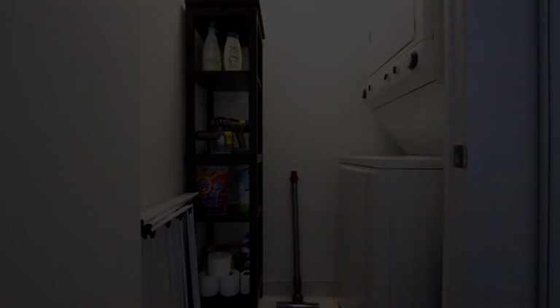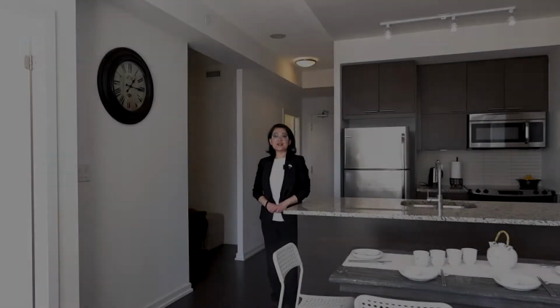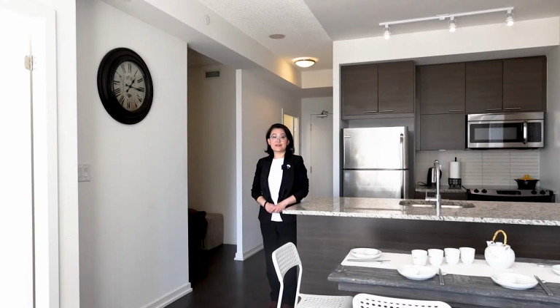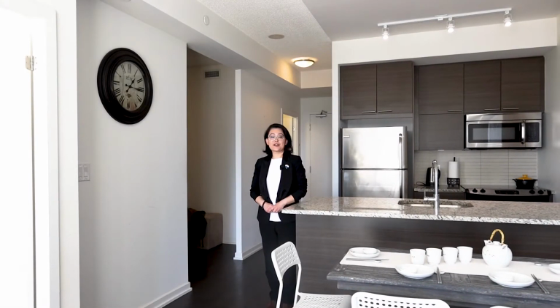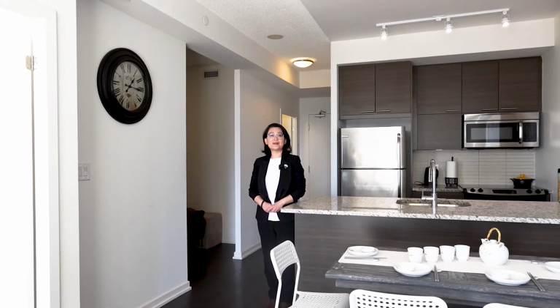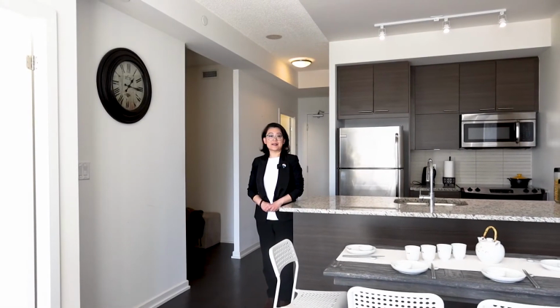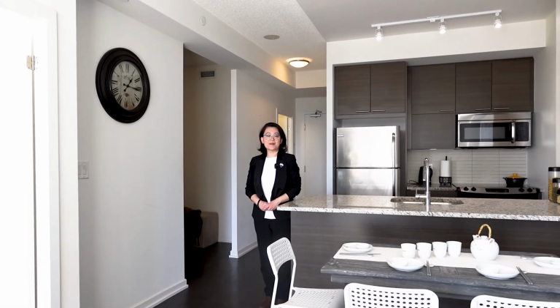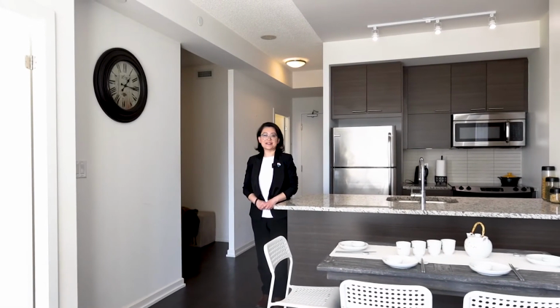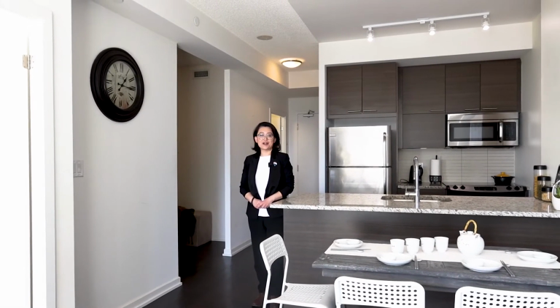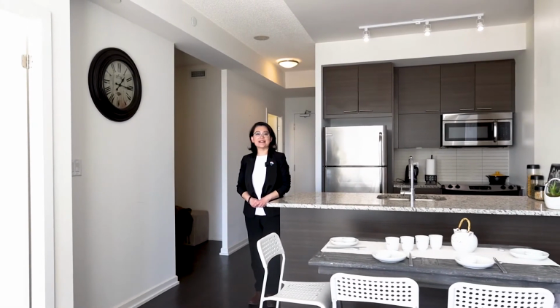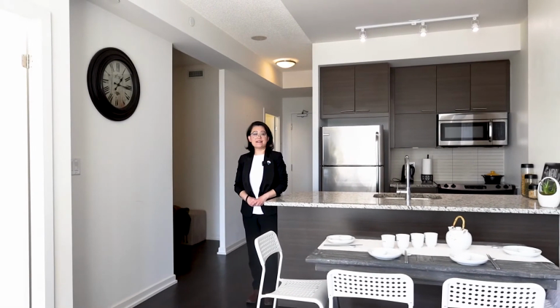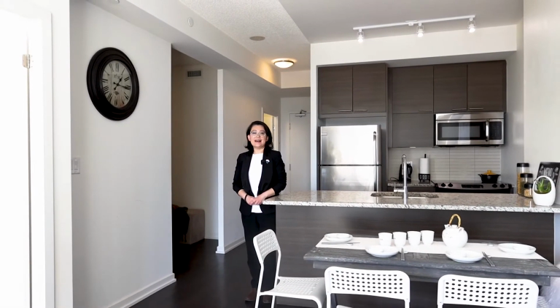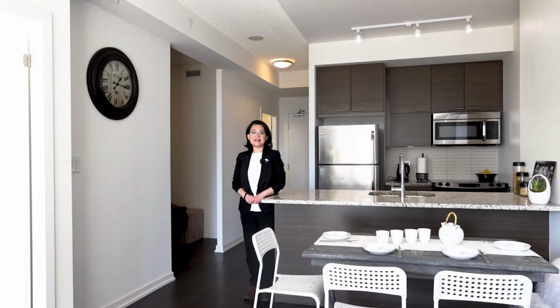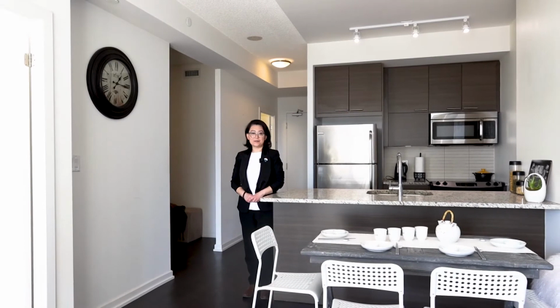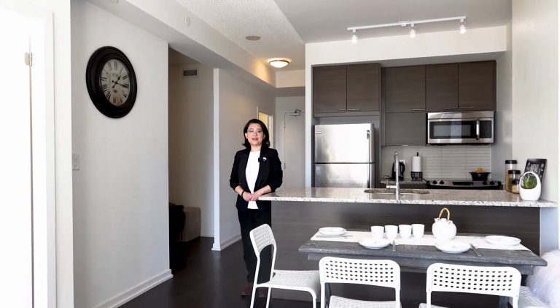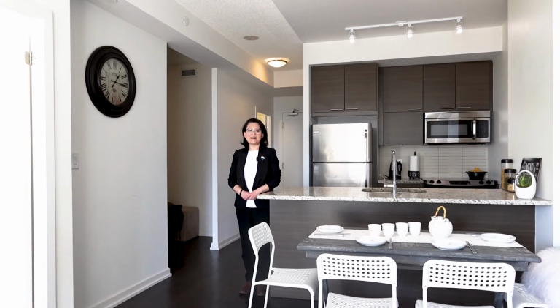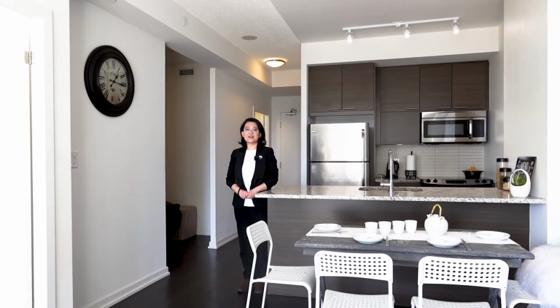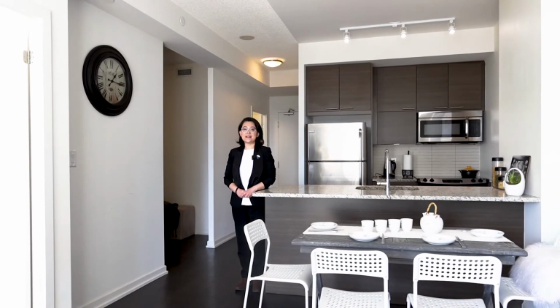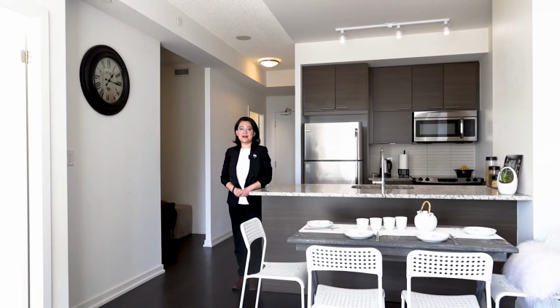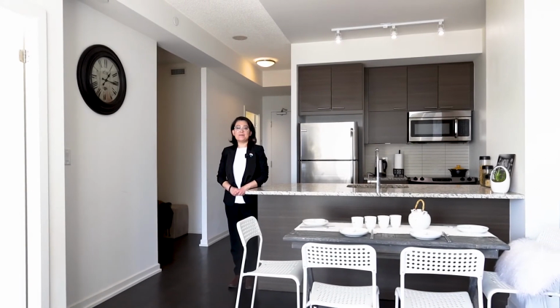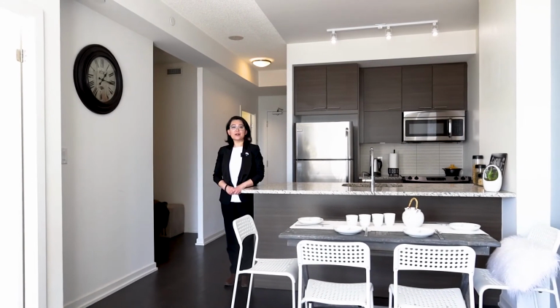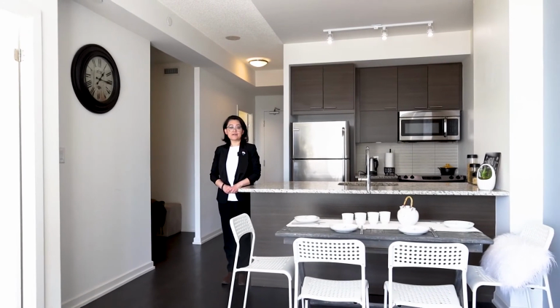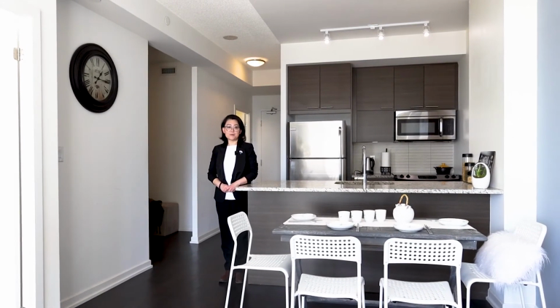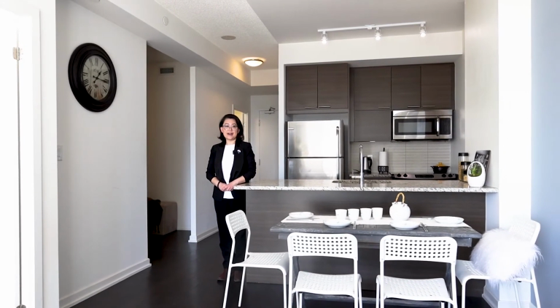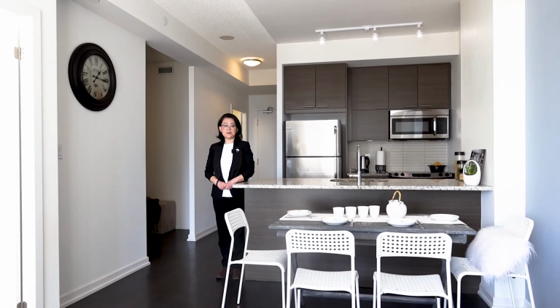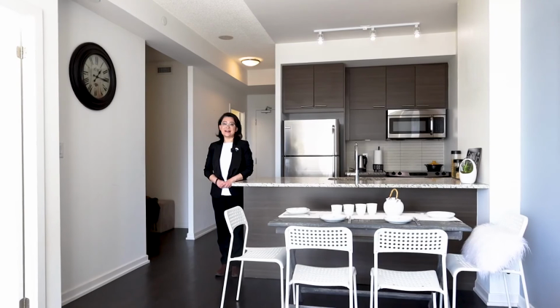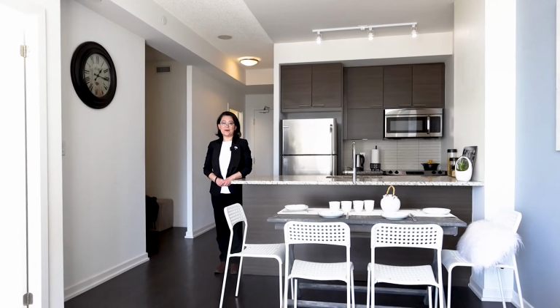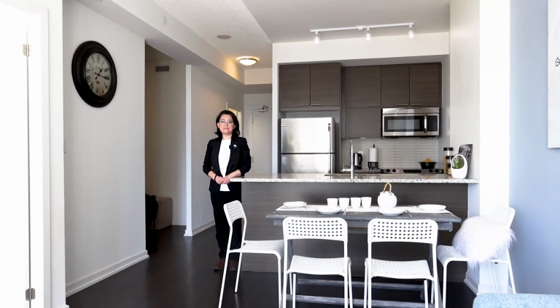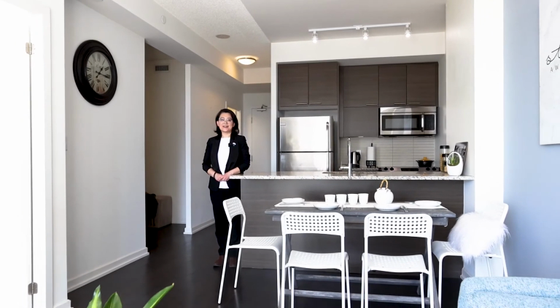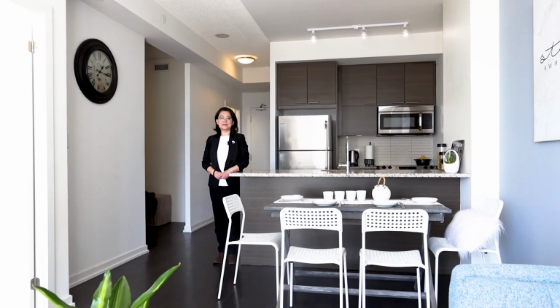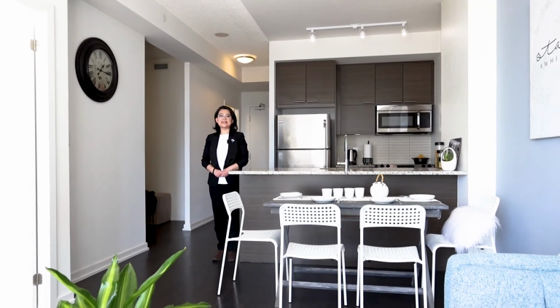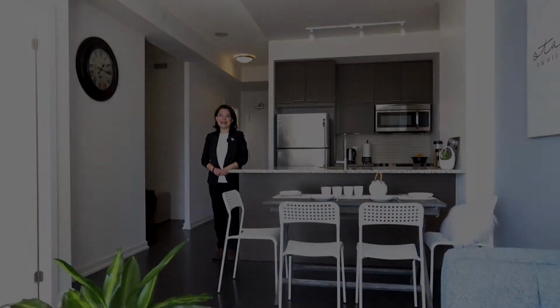Please join our virtual open houses on Saturday, March 28th and Sunday, March 29th at 2 p.m. by following our Facebook page with the link below. Thank you, please take care.